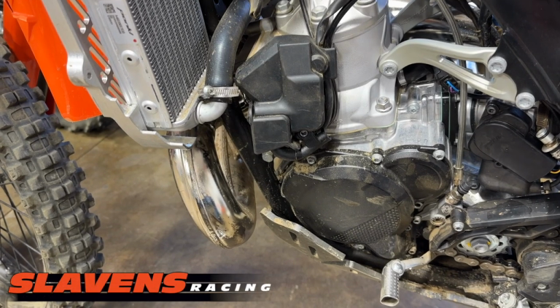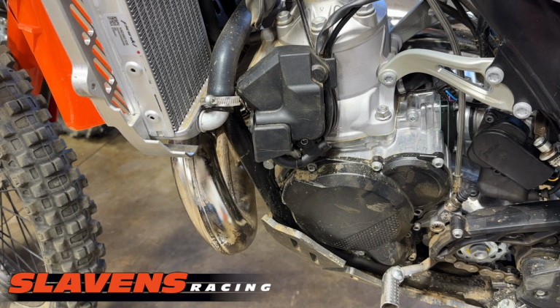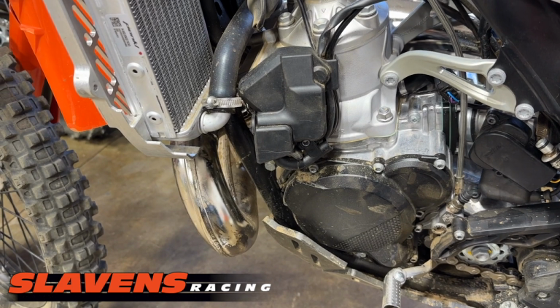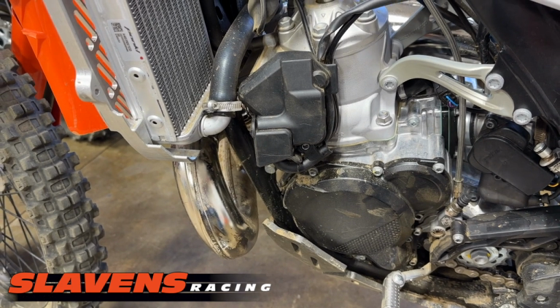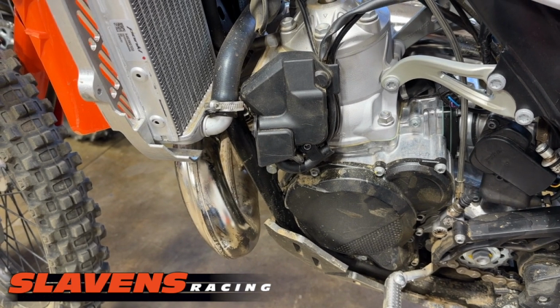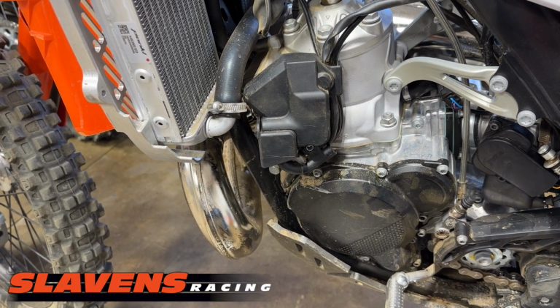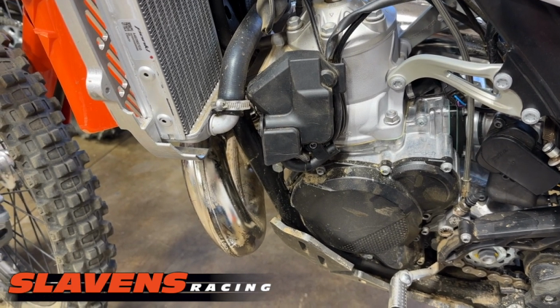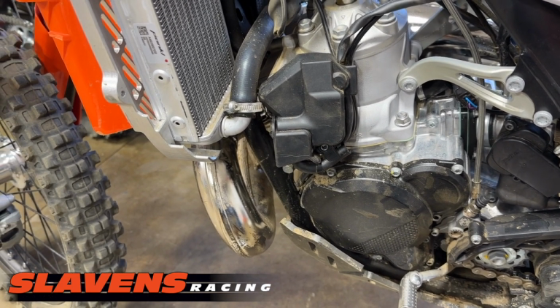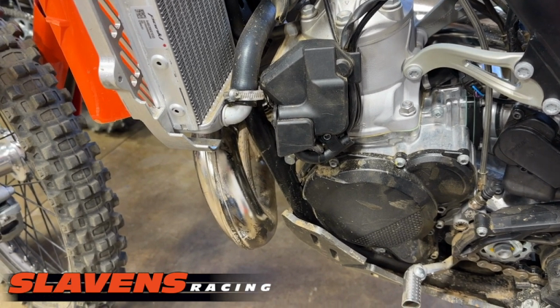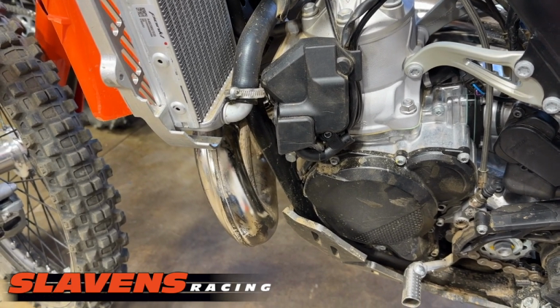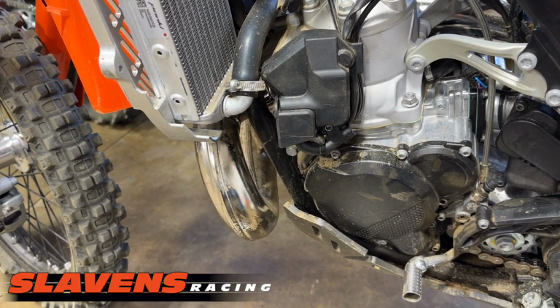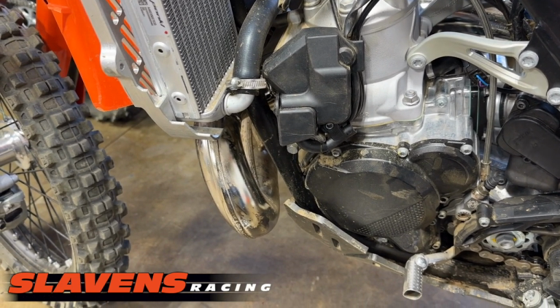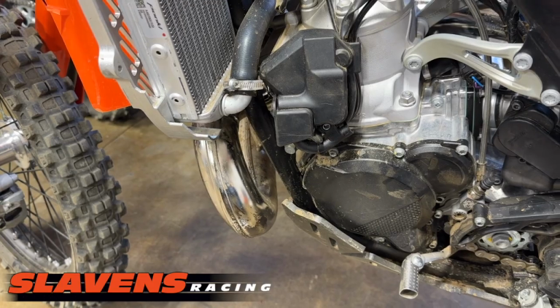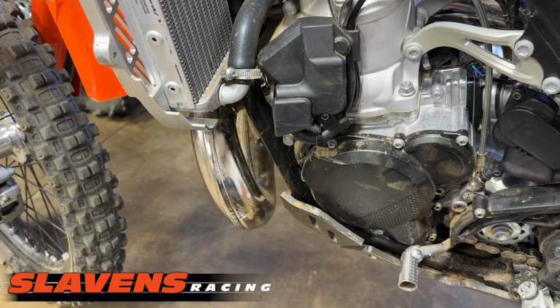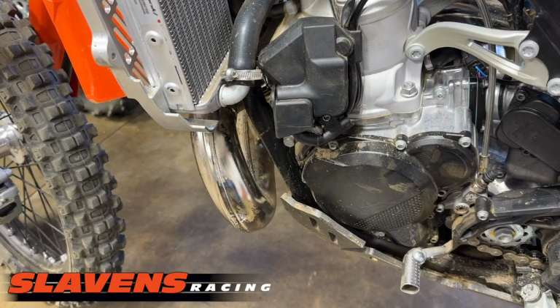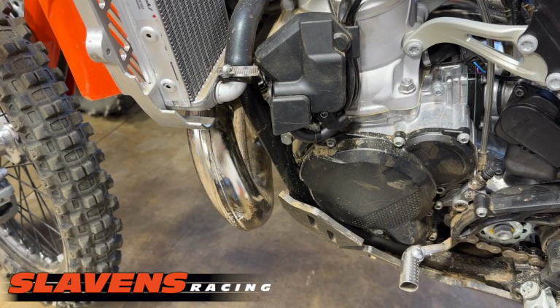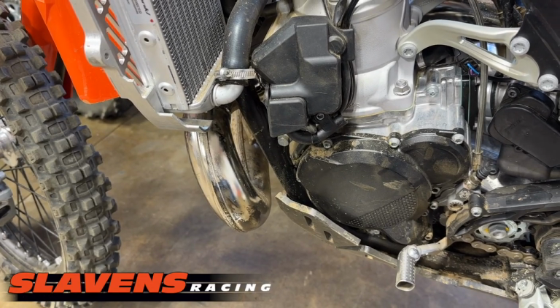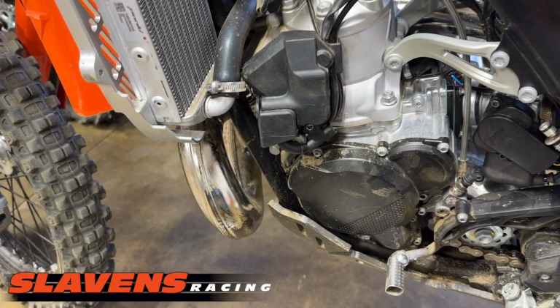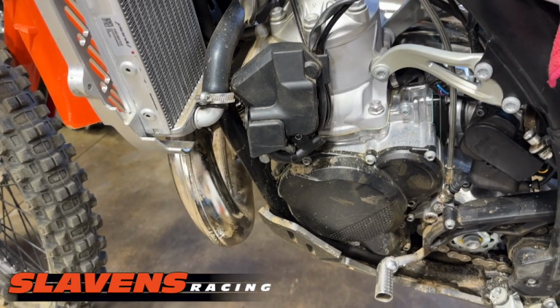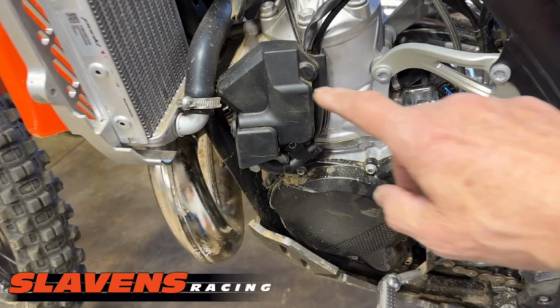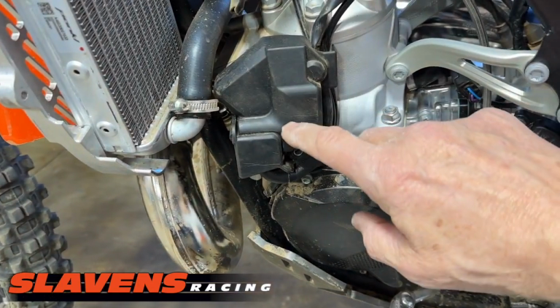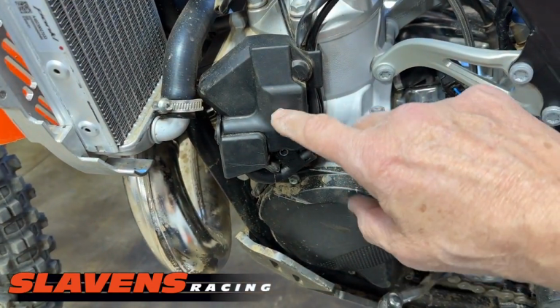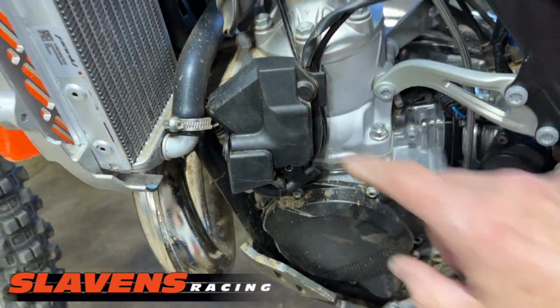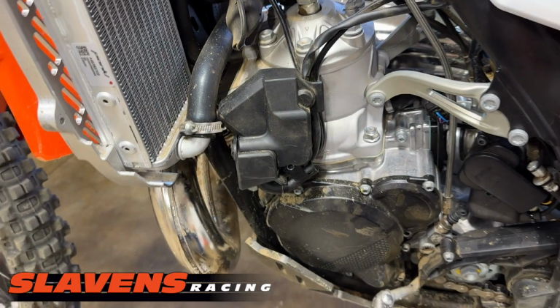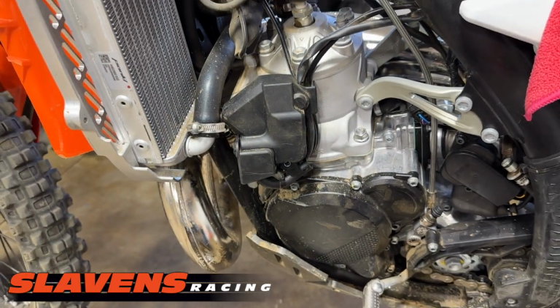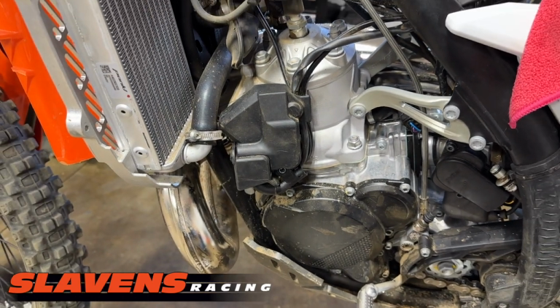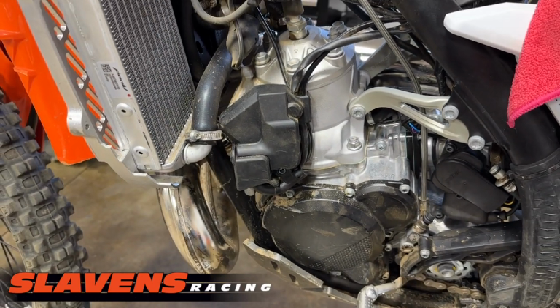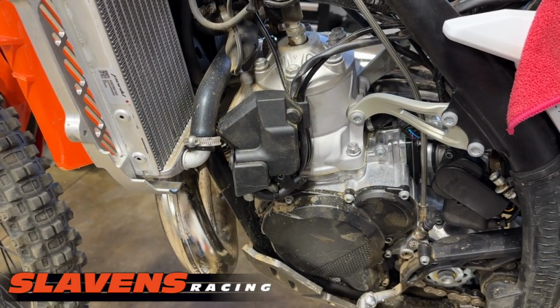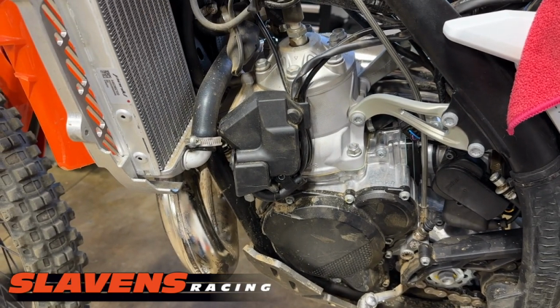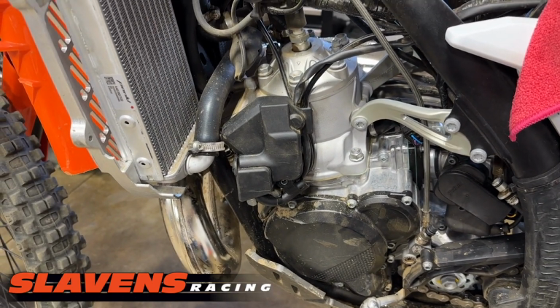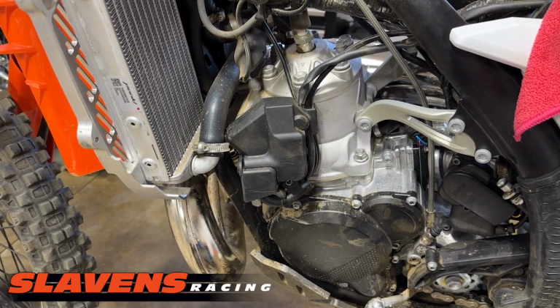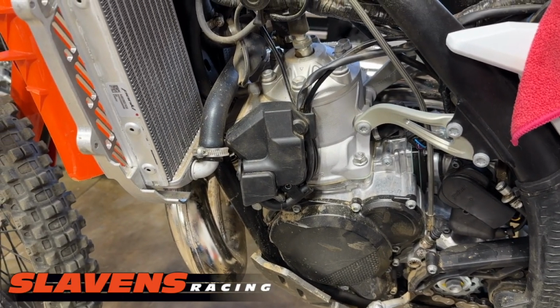Hi guys, it's Jeff at Slywins Racing. This video is about a new product we just got in from Bolt Proof Designs — a replacement for this plastic cover here for the power valve servo motor.